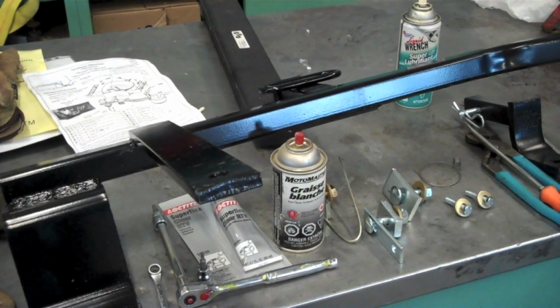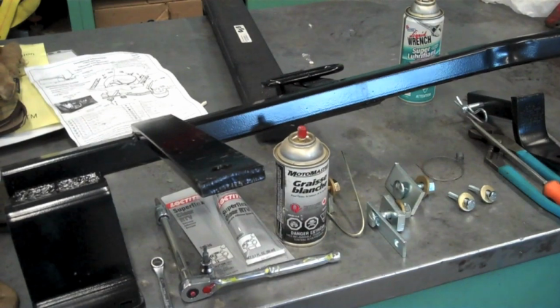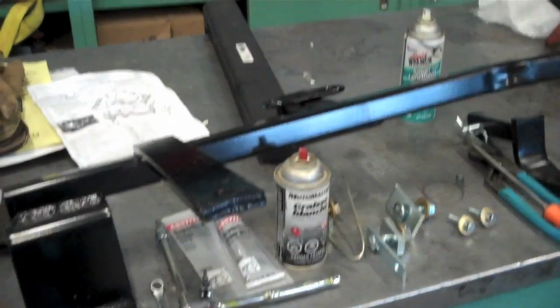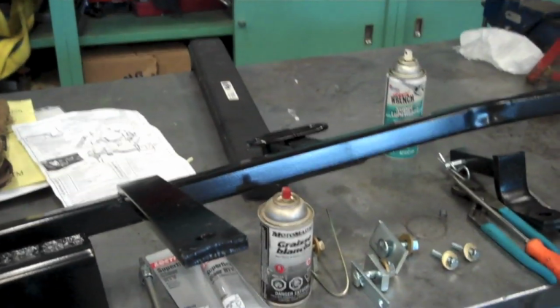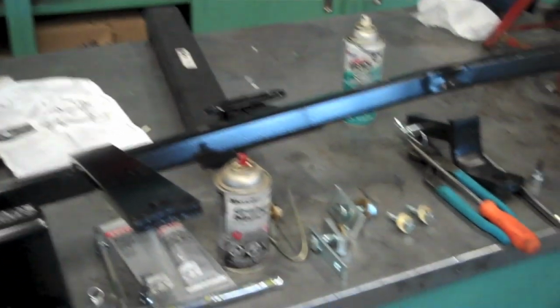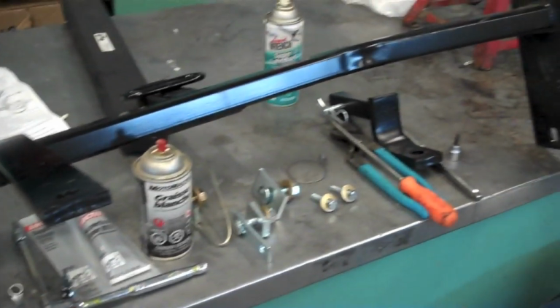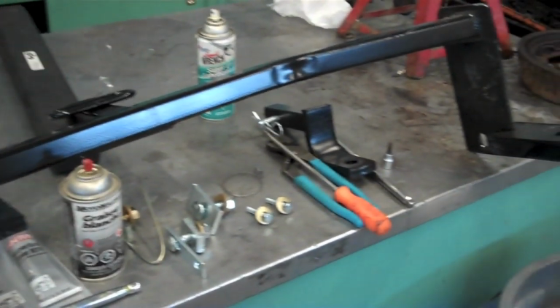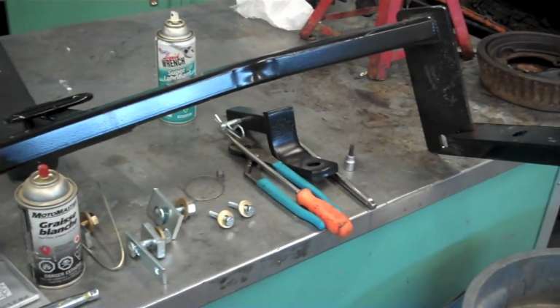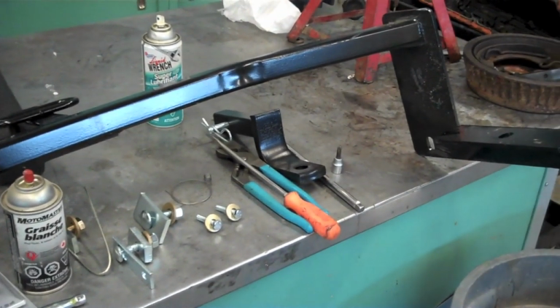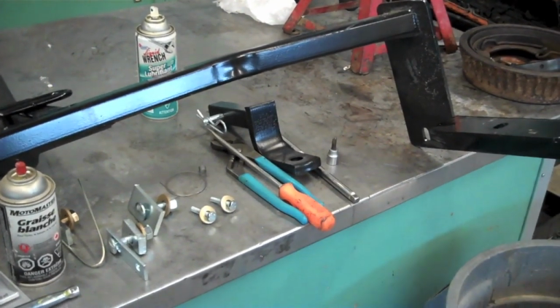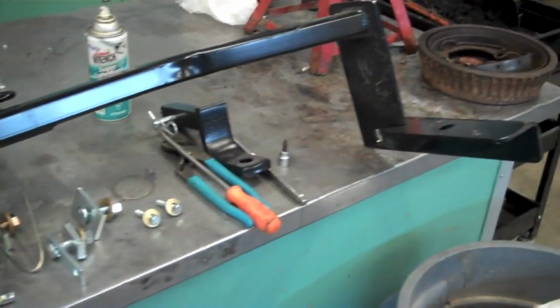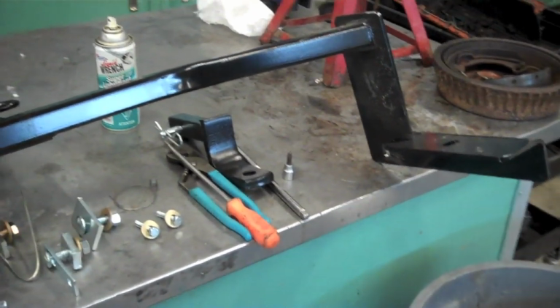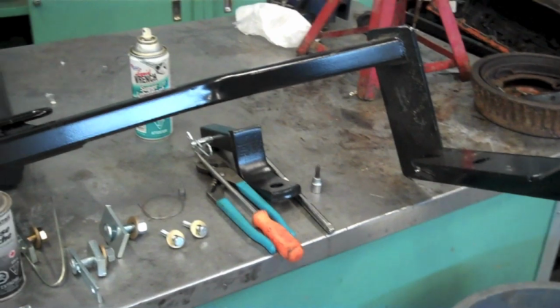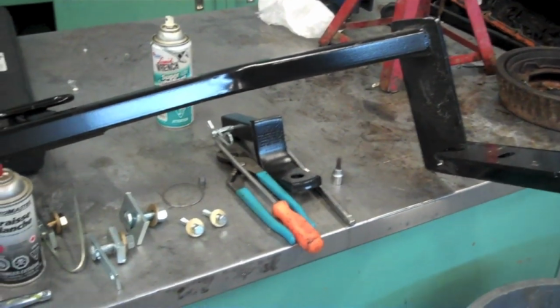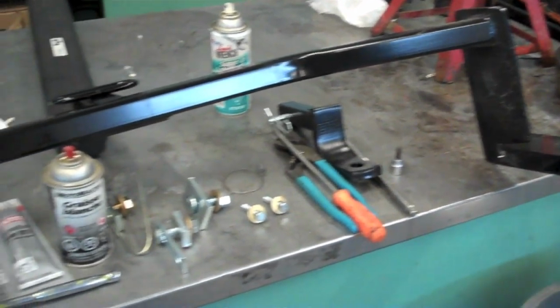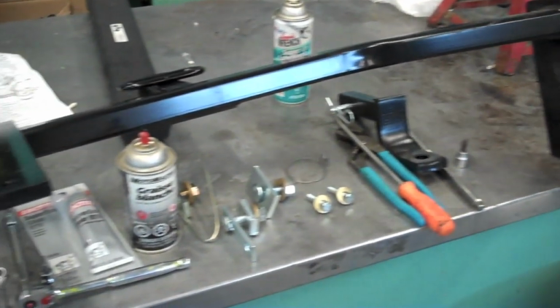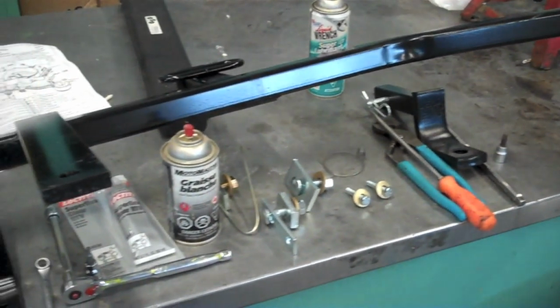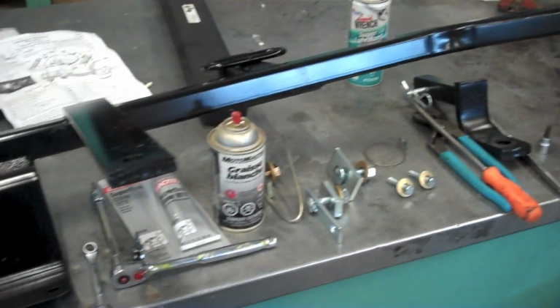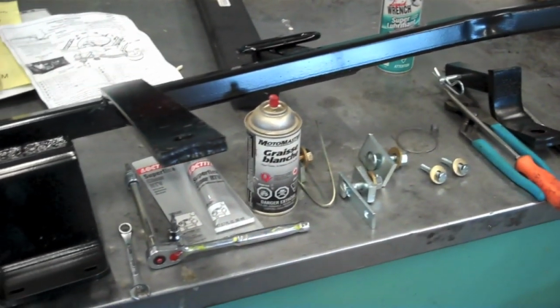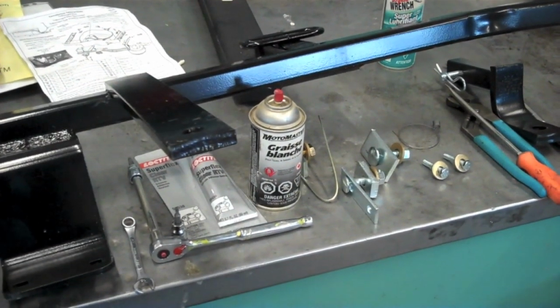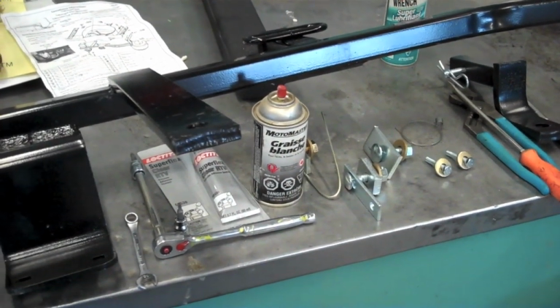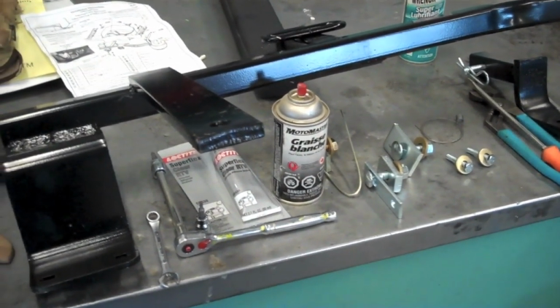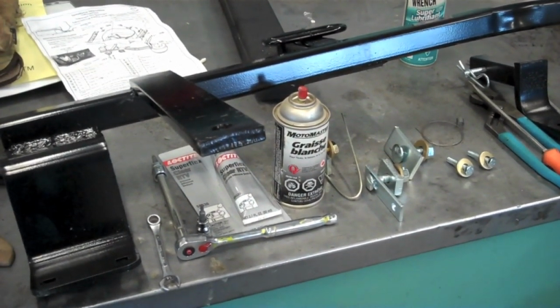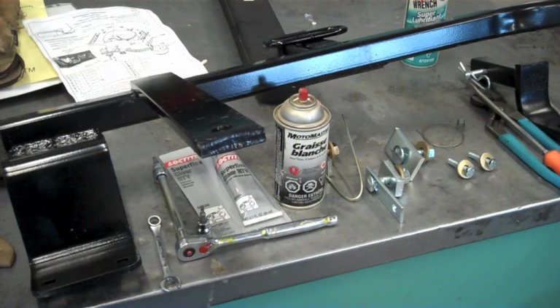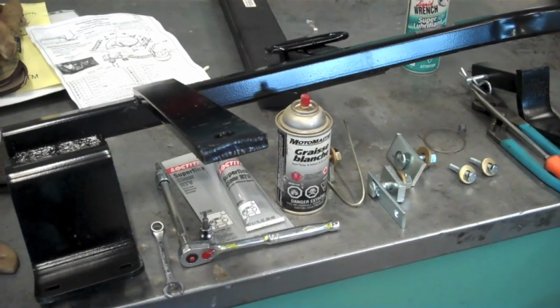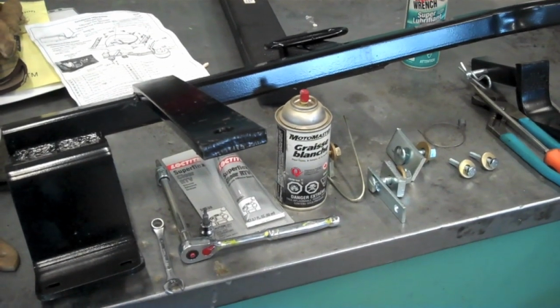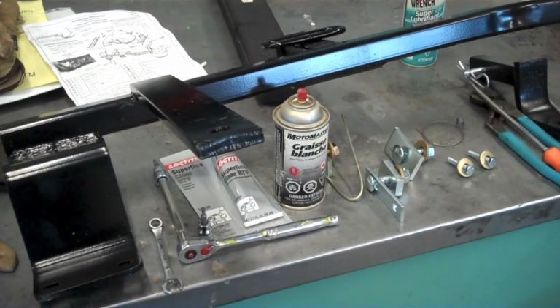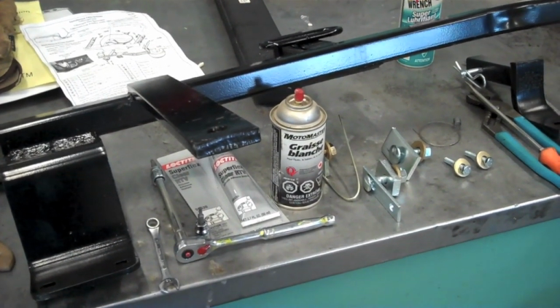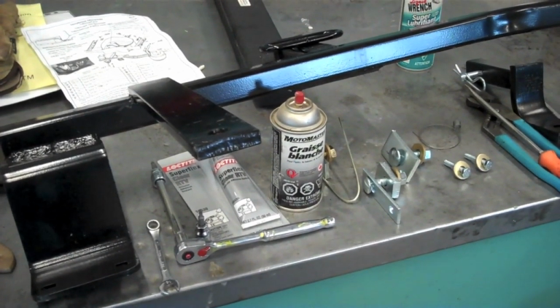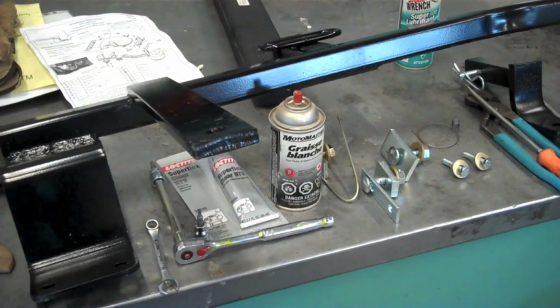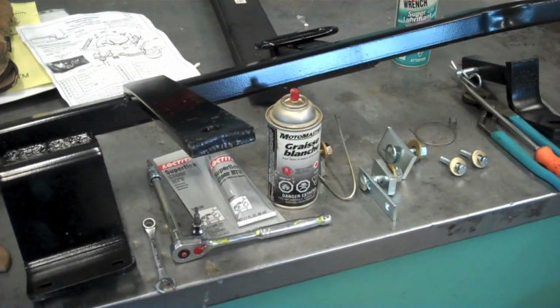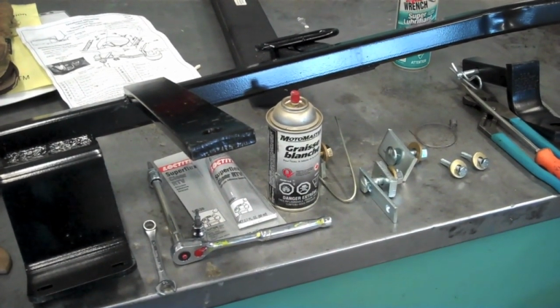I'm going to put a trailer hitch on my 2012 Volkswagen Golf TDI station wagon, which is the same as a sport wagon, or a Jetta sport wagon in the US.